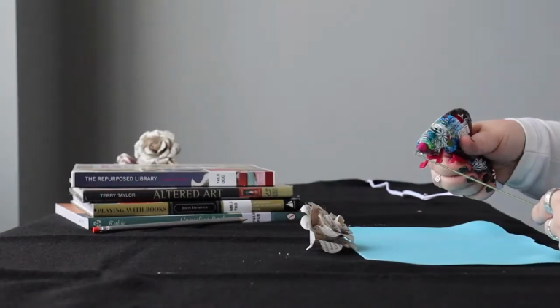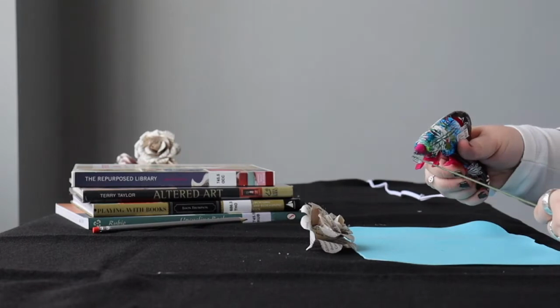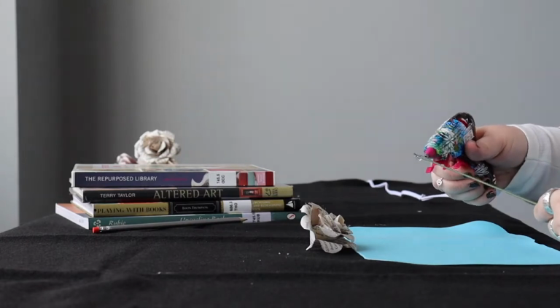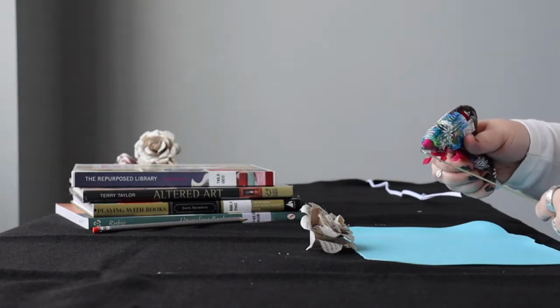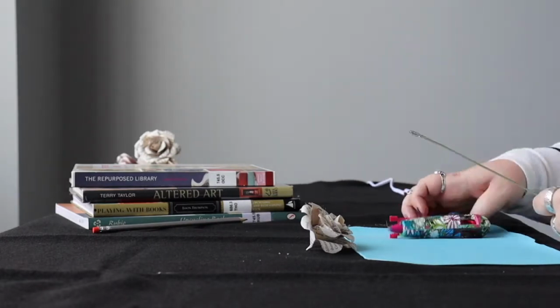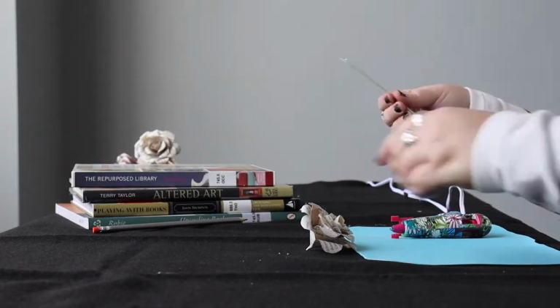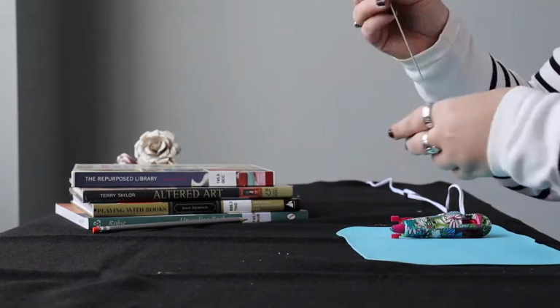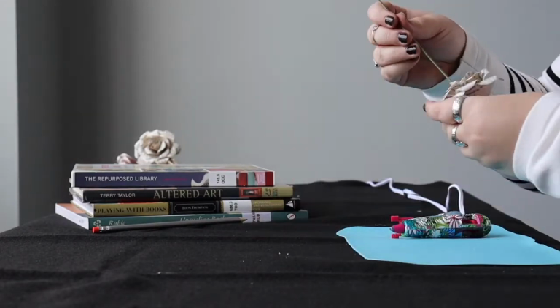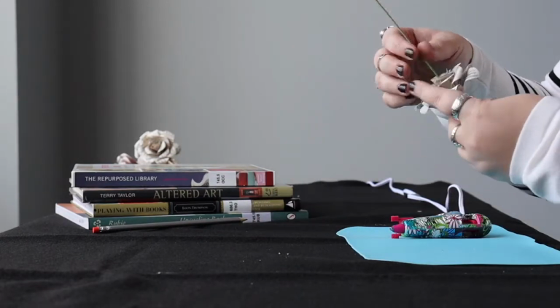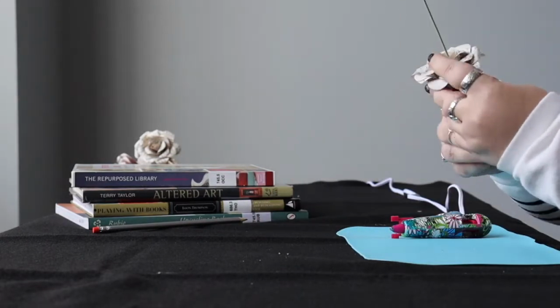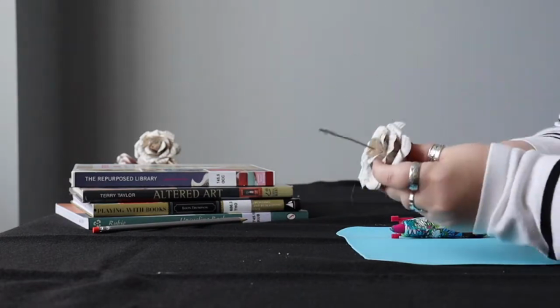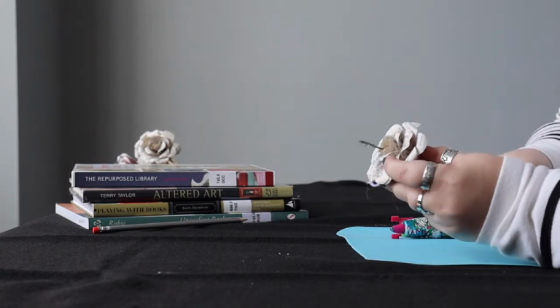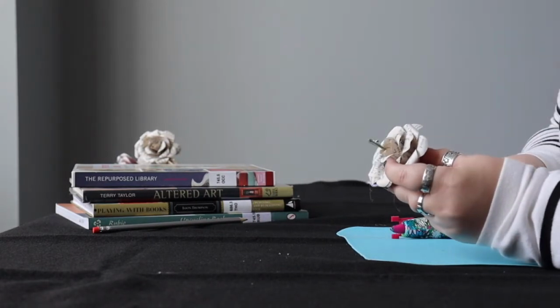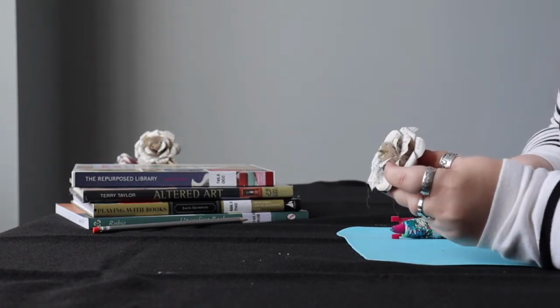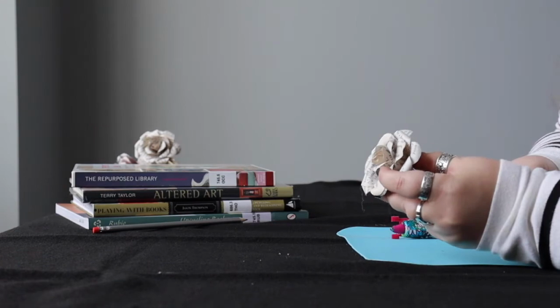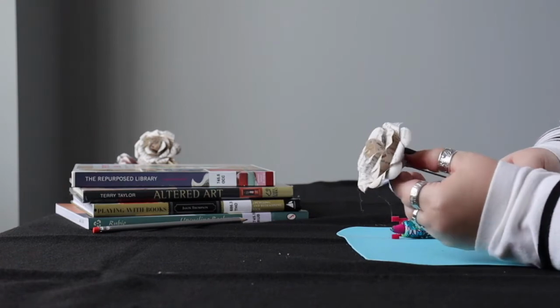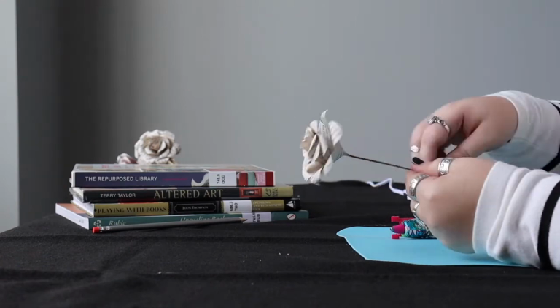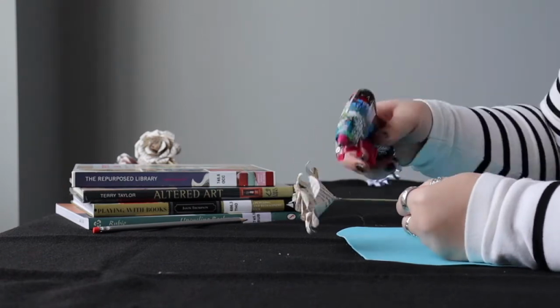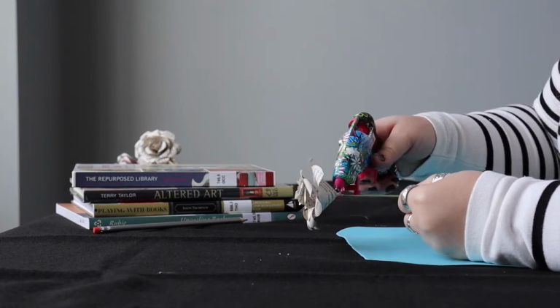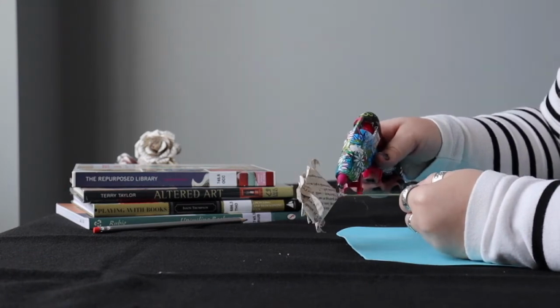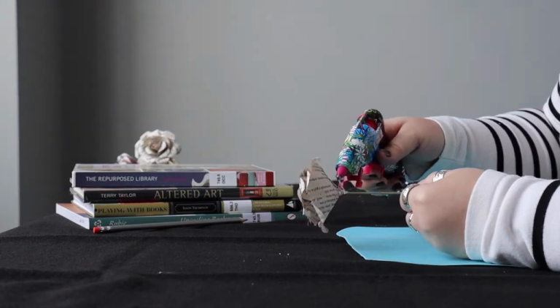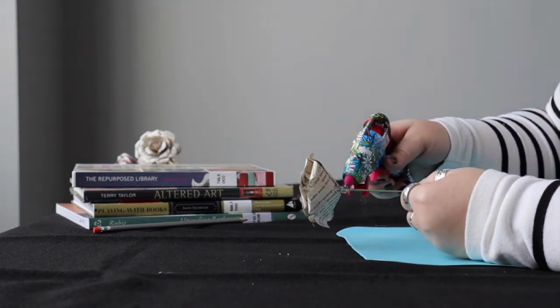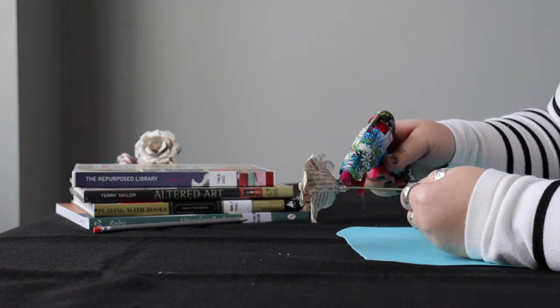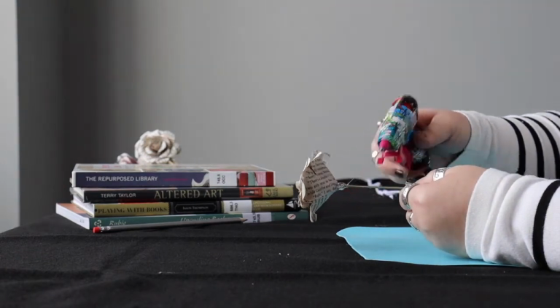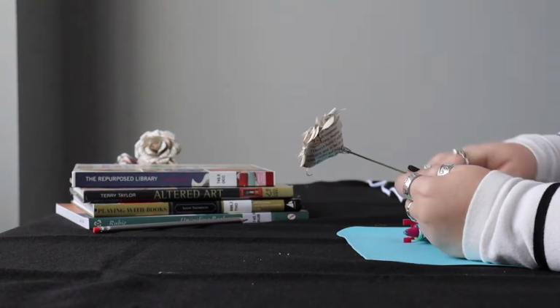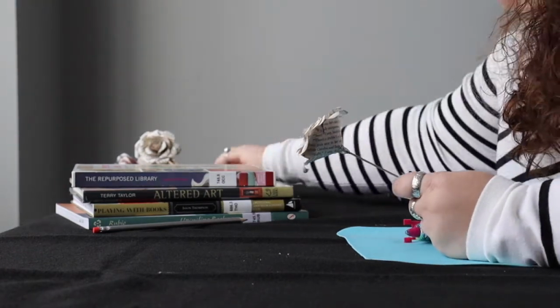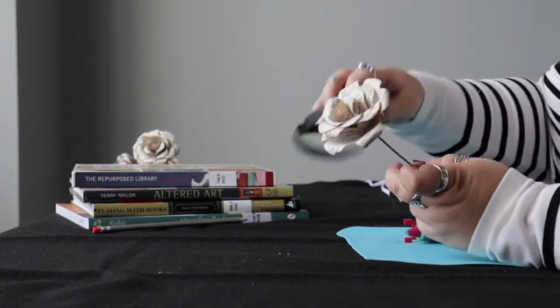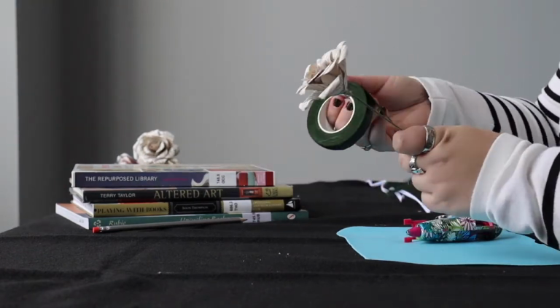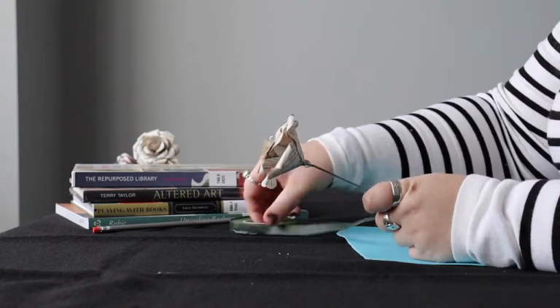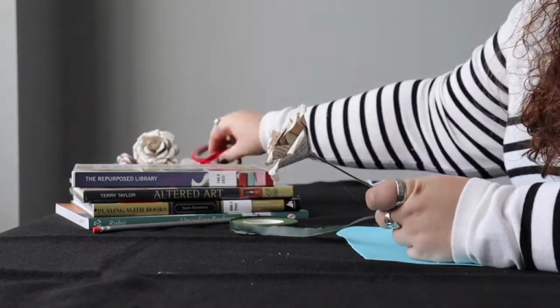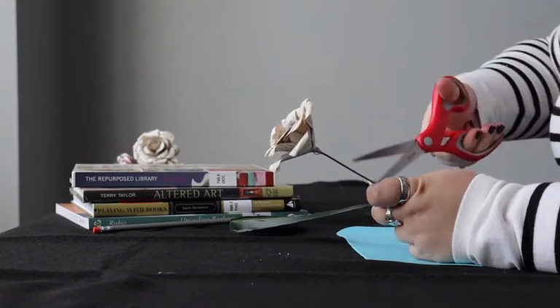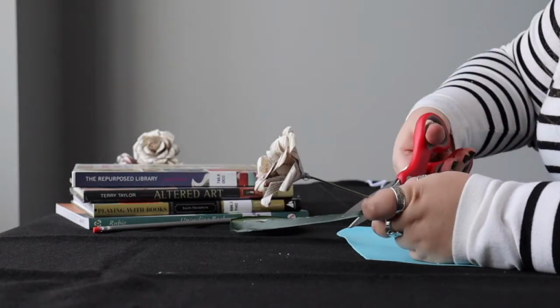Hot glue your stem into the hole on the bottom. Use the floral tape to cover up the hot glue.